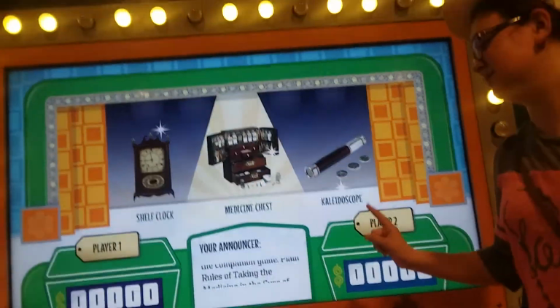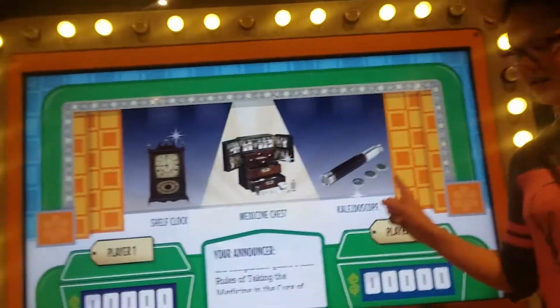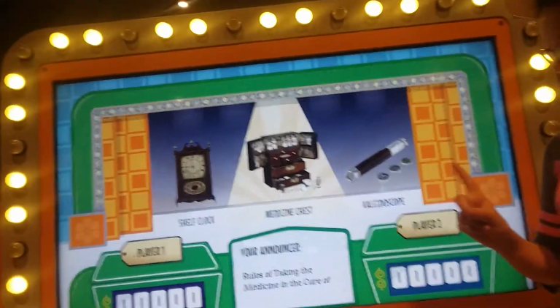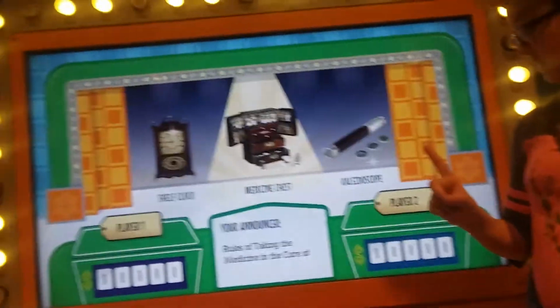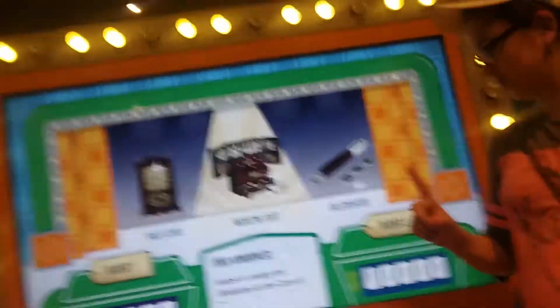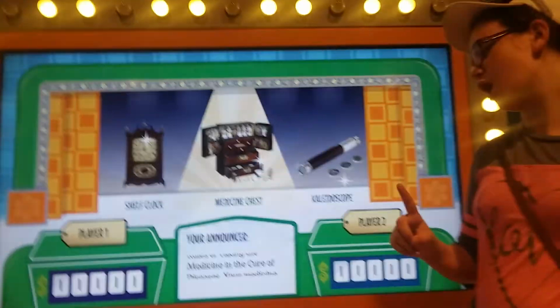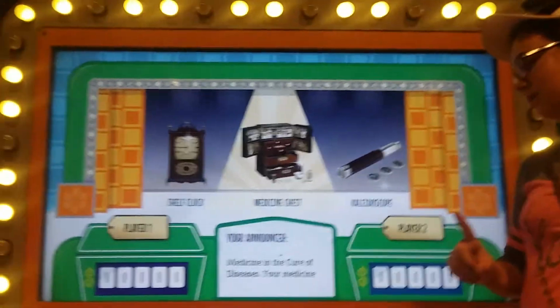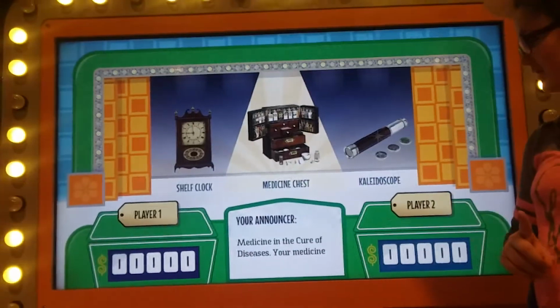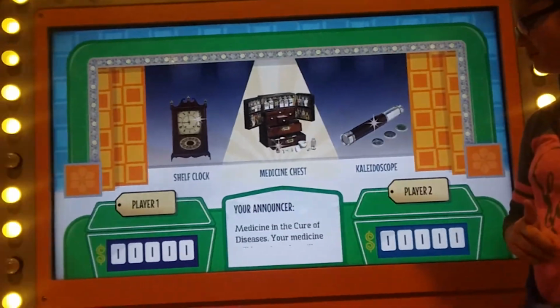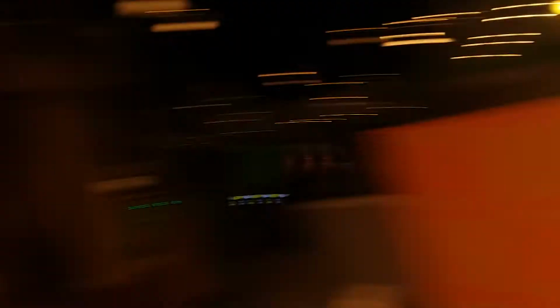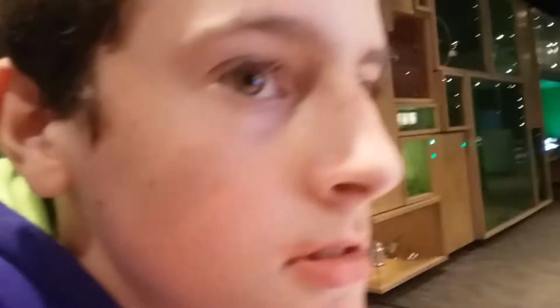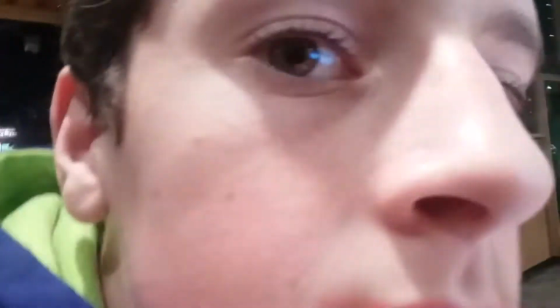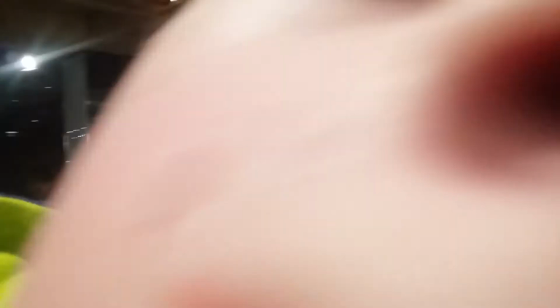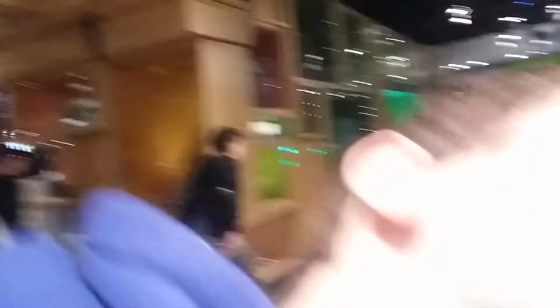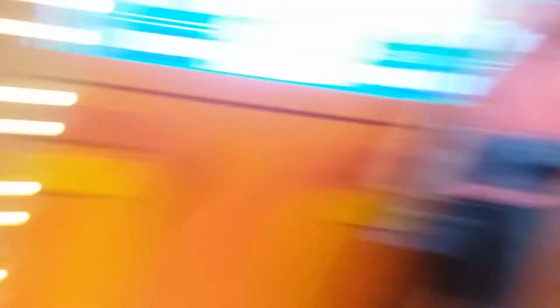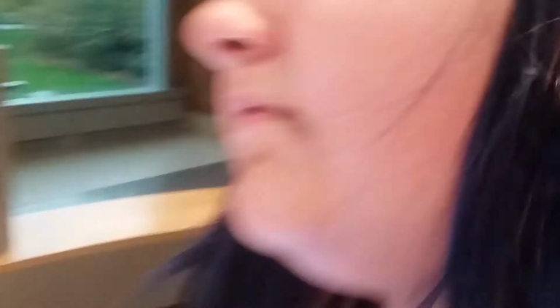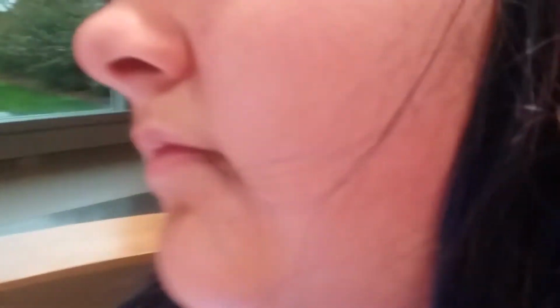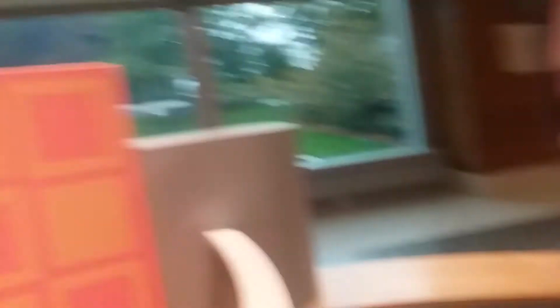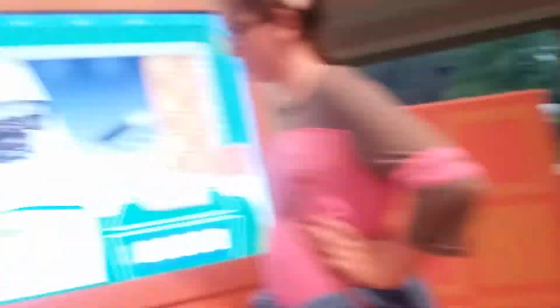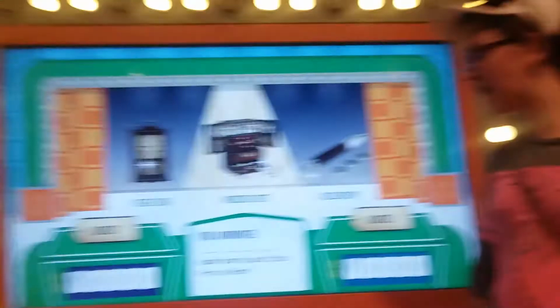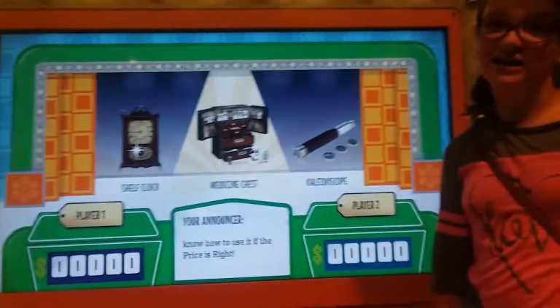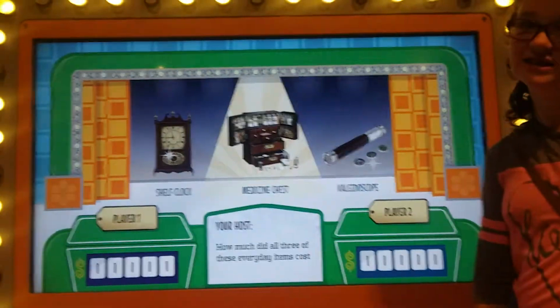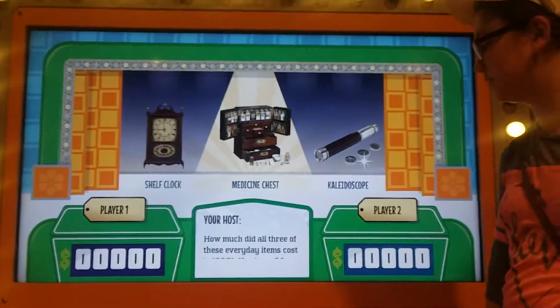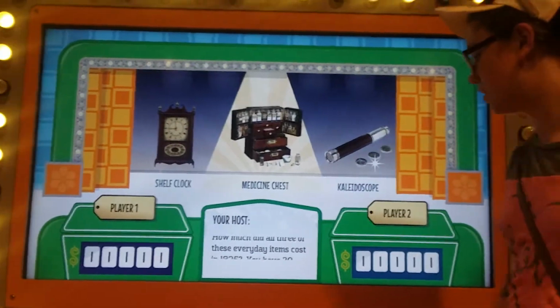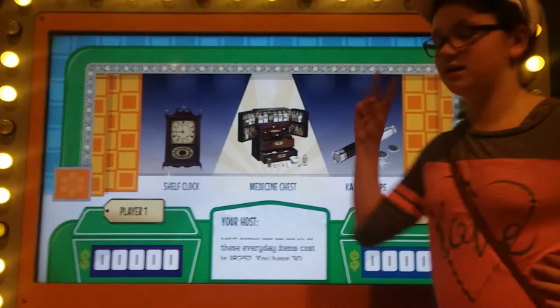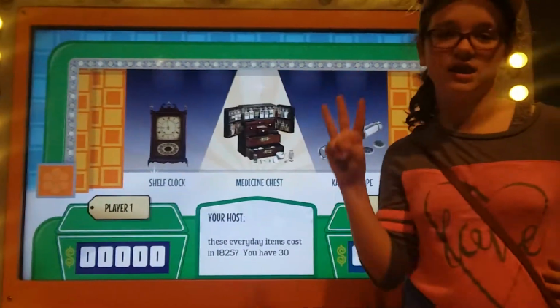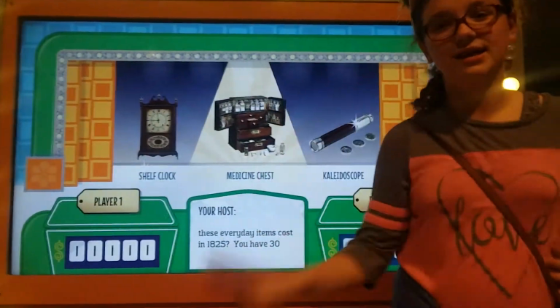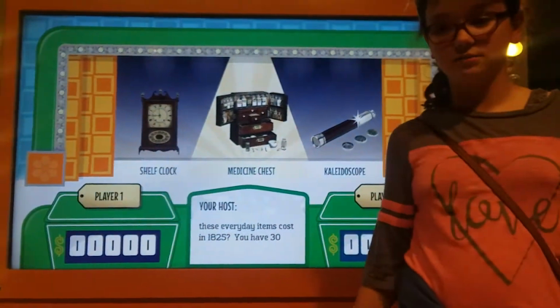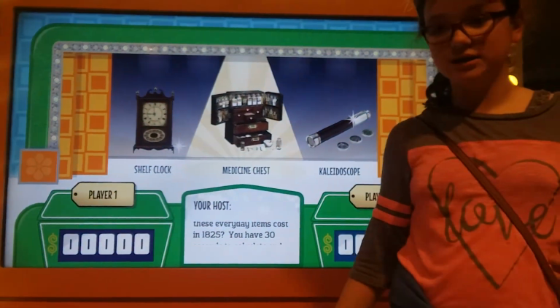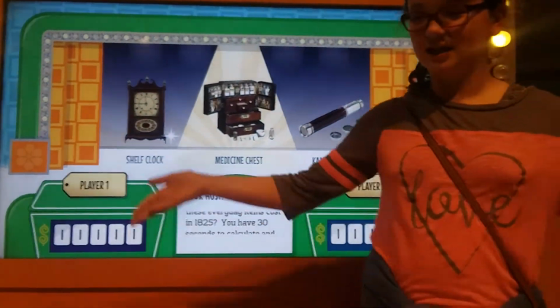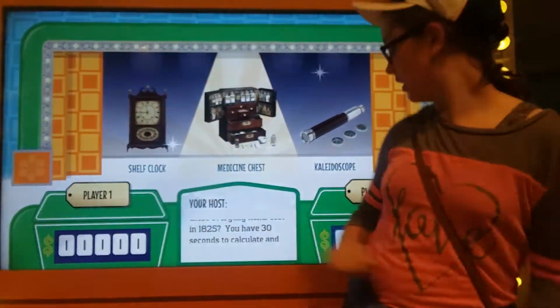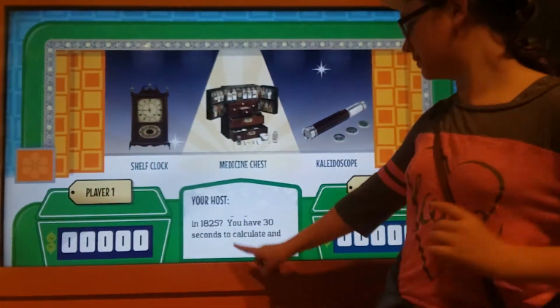Do you think of taking the medicine to the cure of disease? Your medicine will be safe and you'll know how to use it if the price is right. How much did all three of these everyday items cost in 1825?